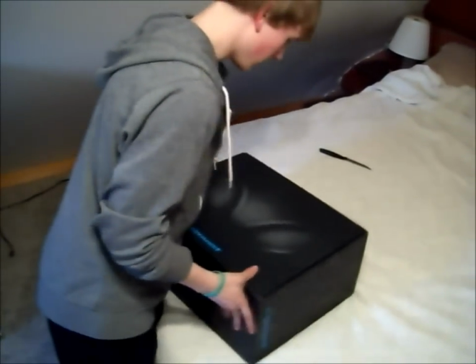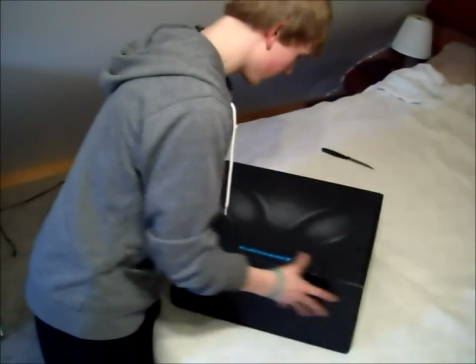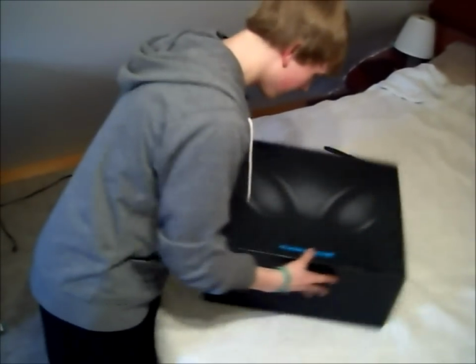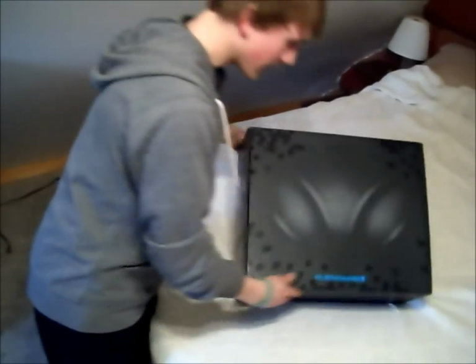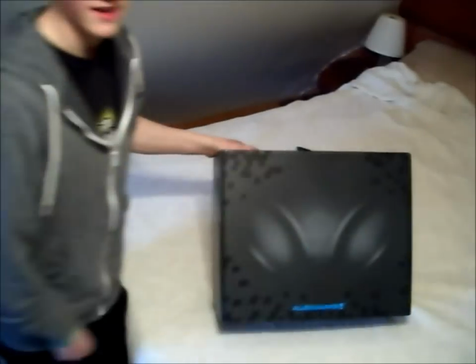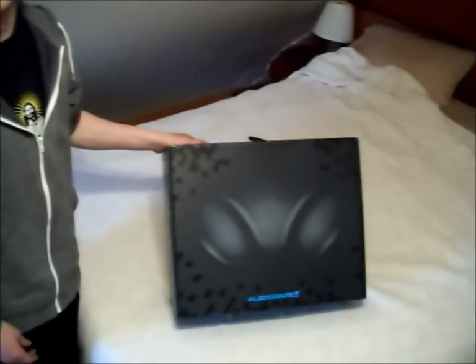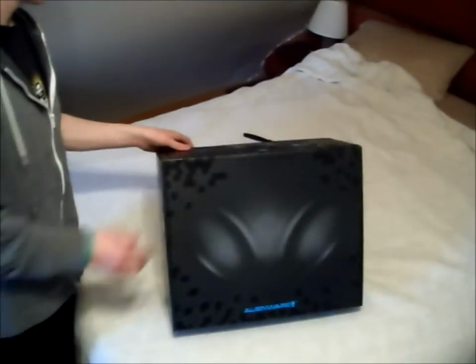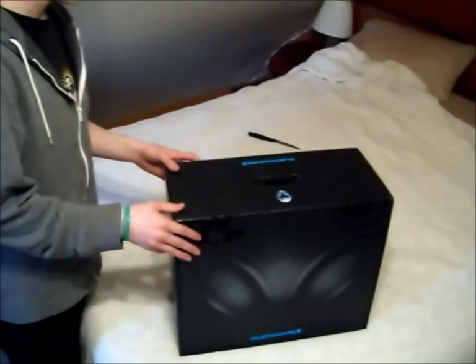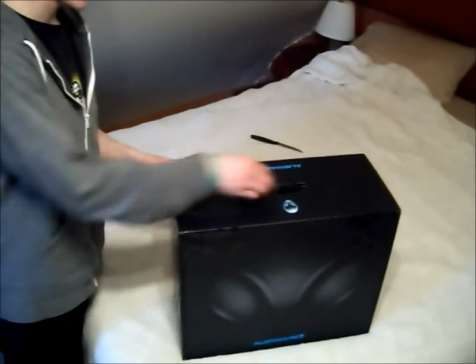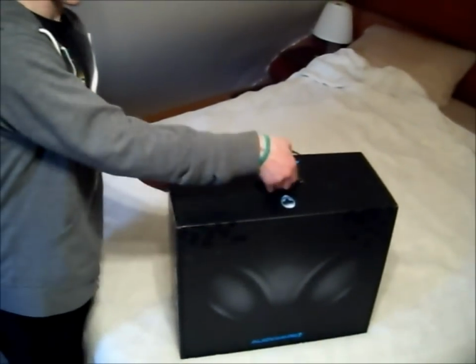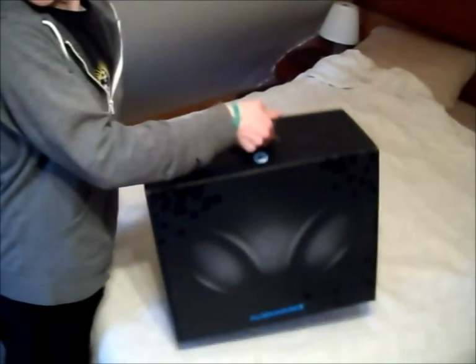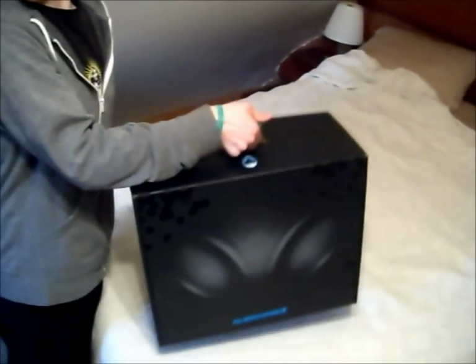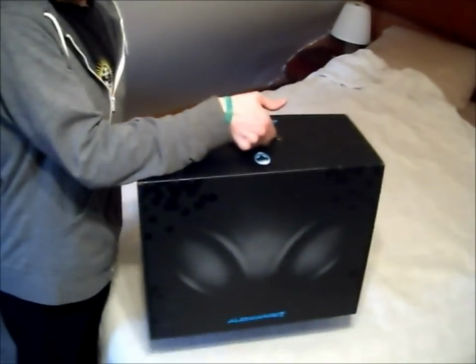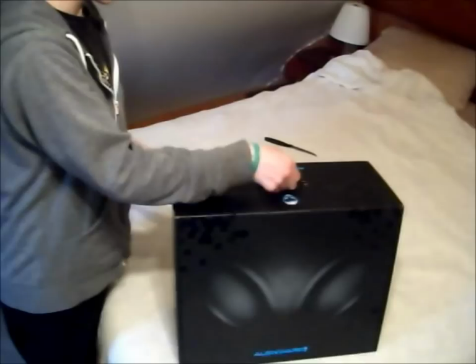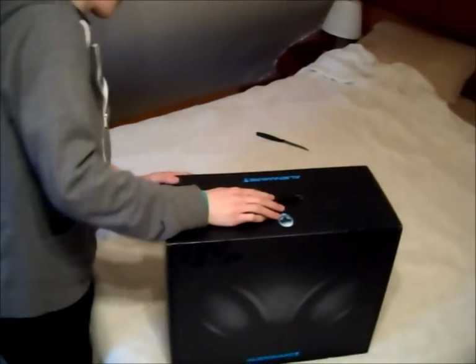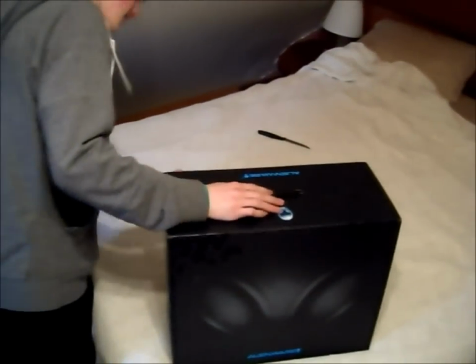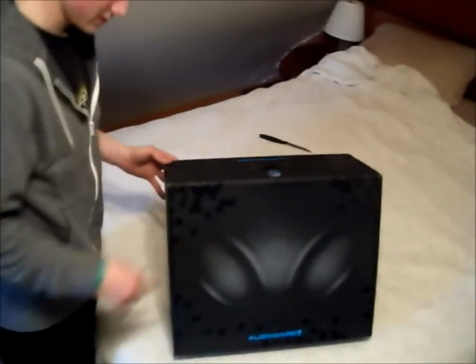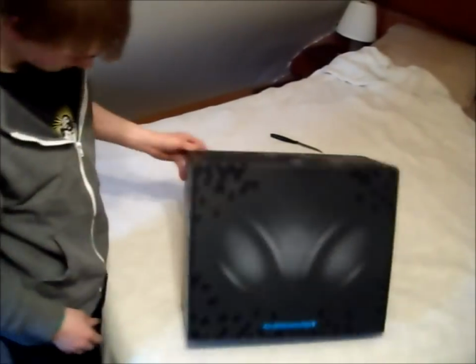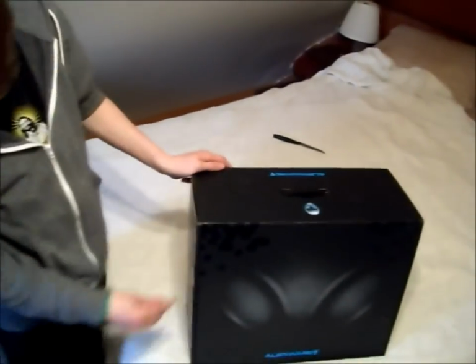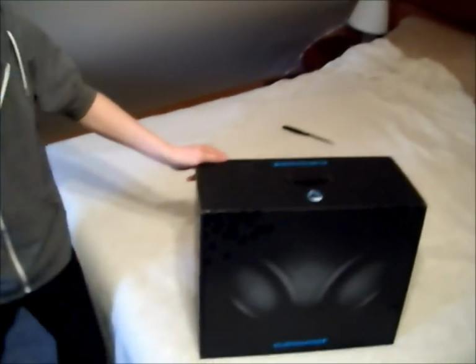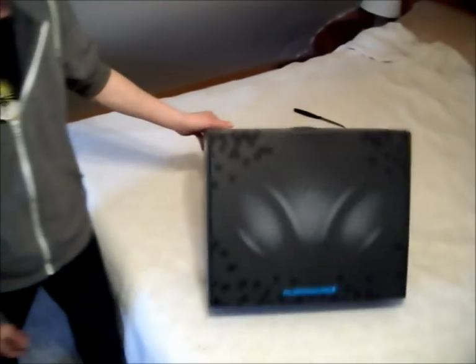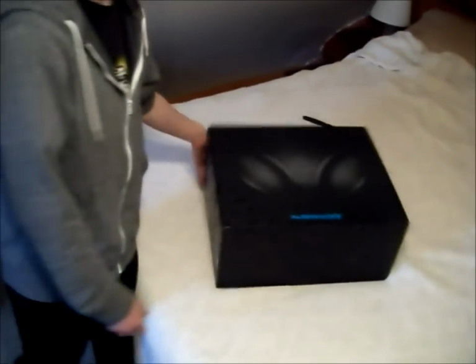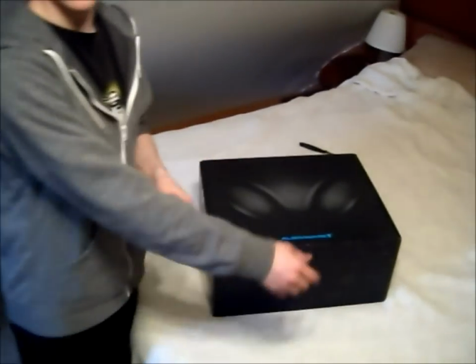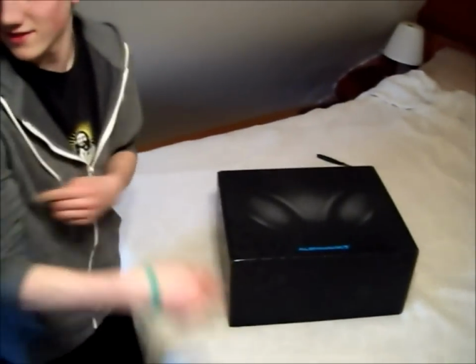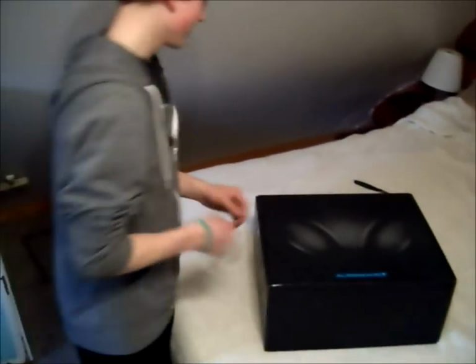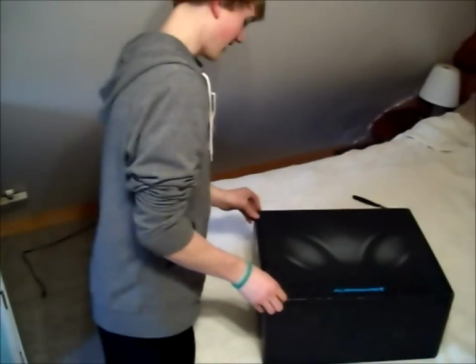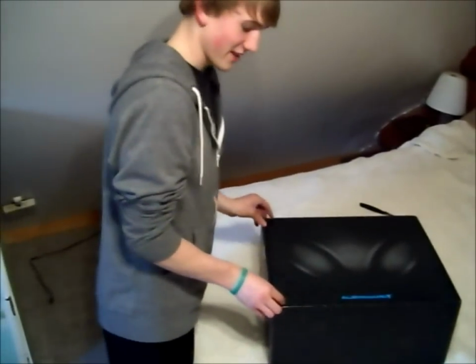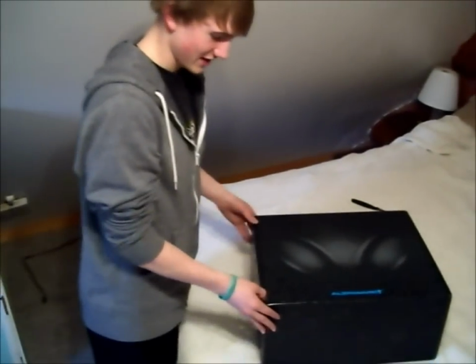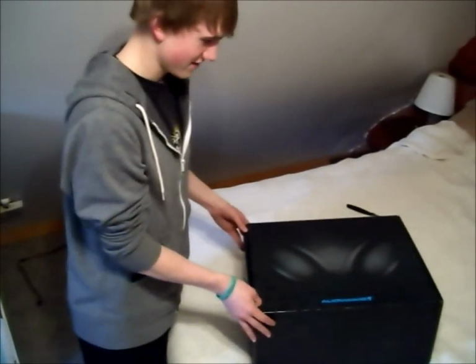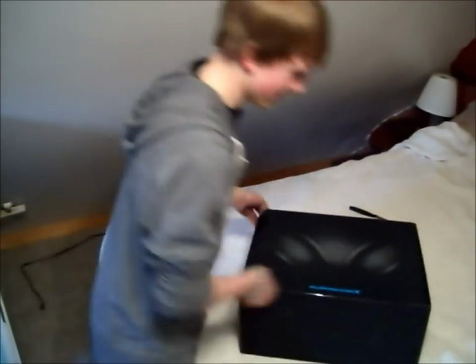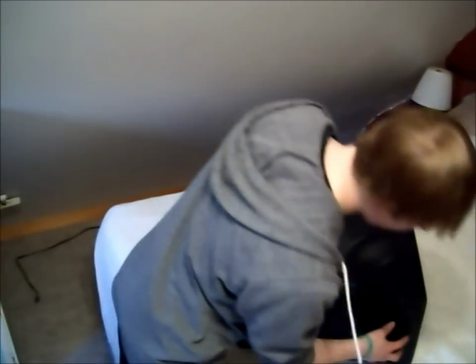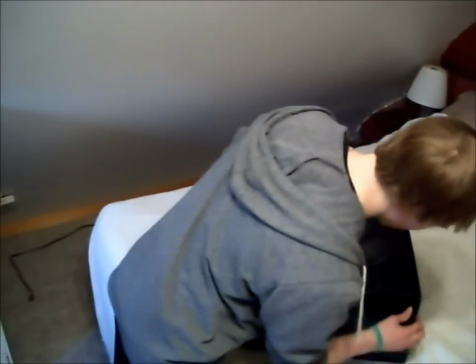All right, there it is. Pretty exciting — got a little handle here. That's got a little bit of weight, but I'm not going to lie. I'm jacked, it's all good. Yeah, right, I'll say that on camera.